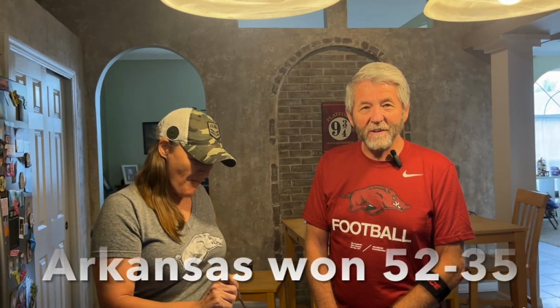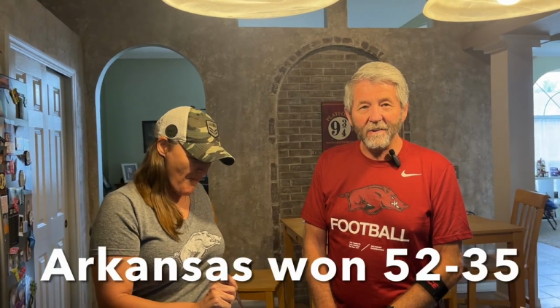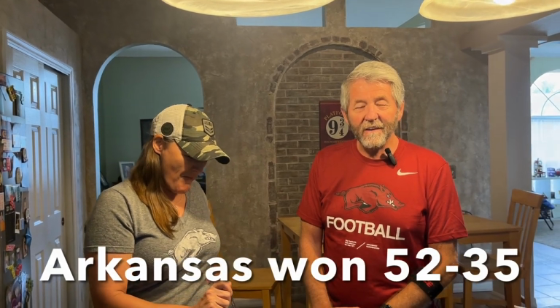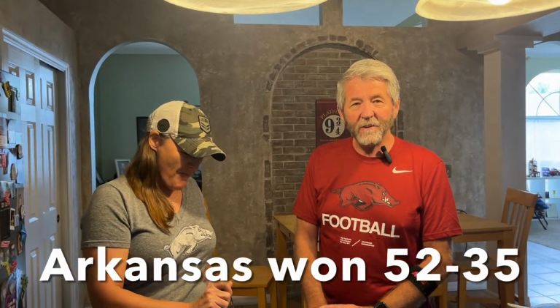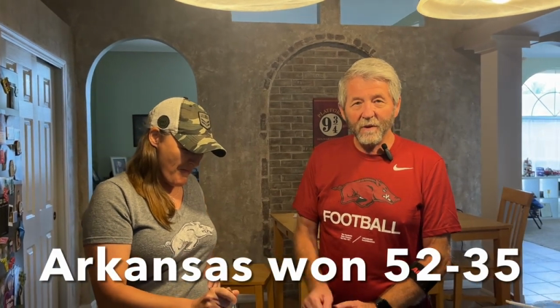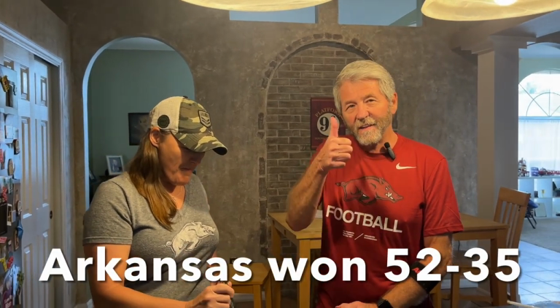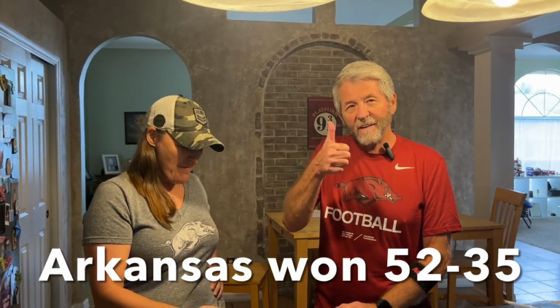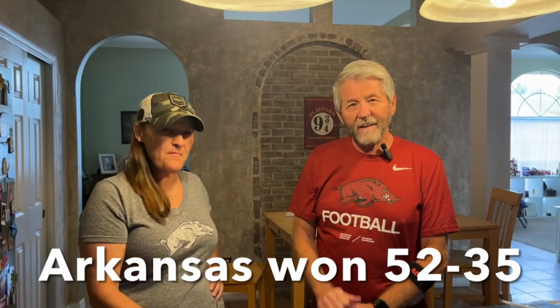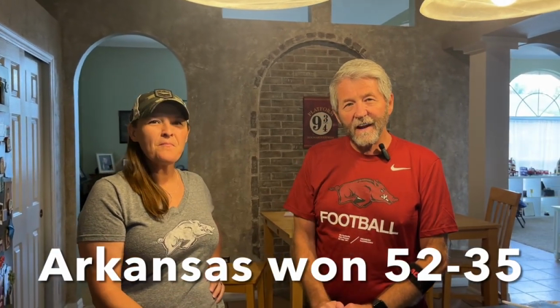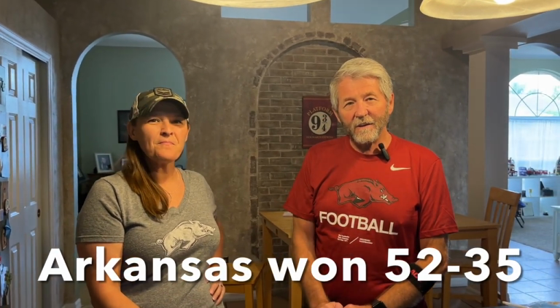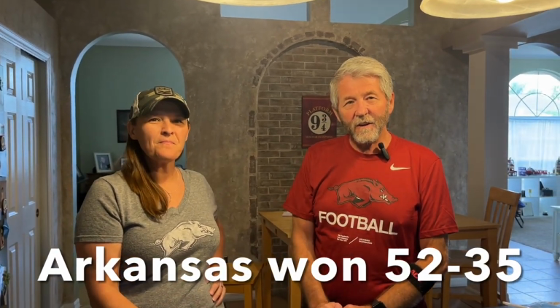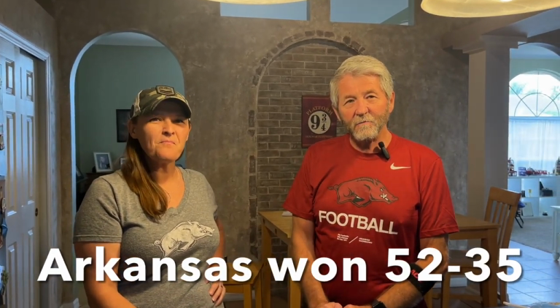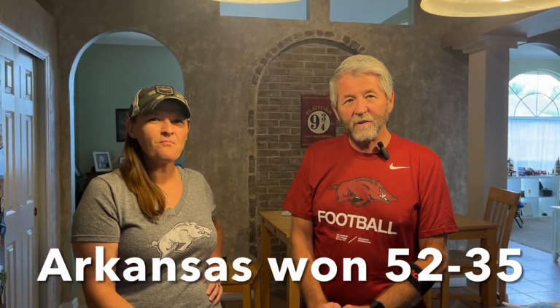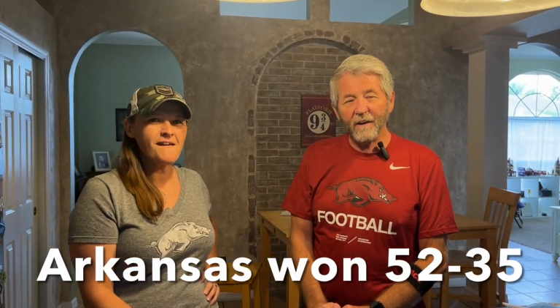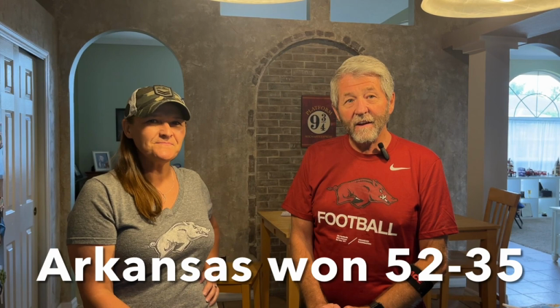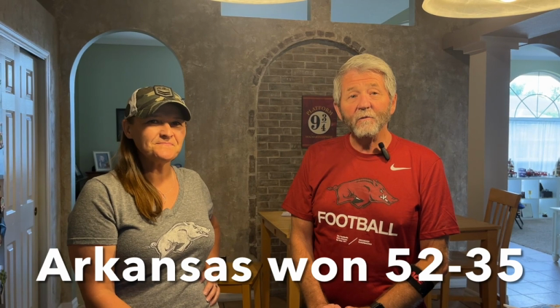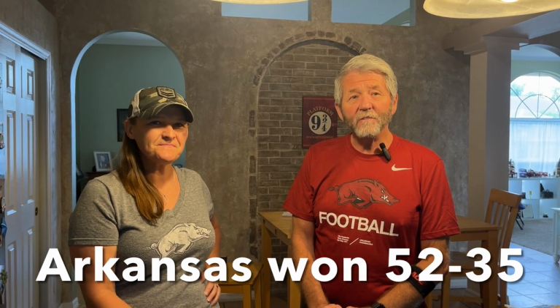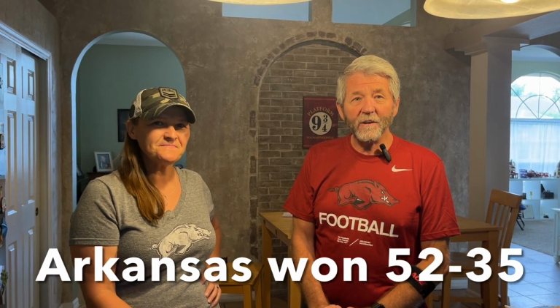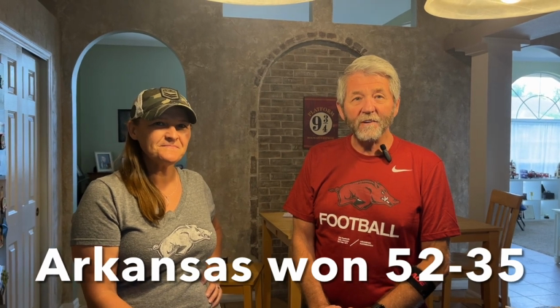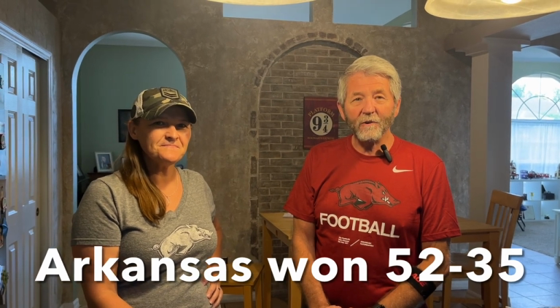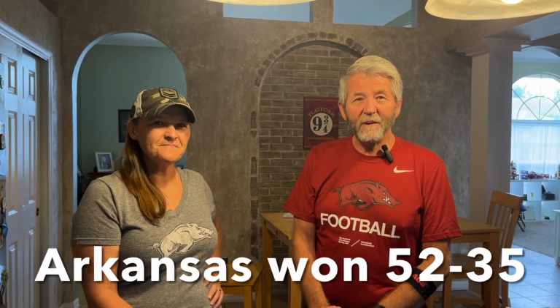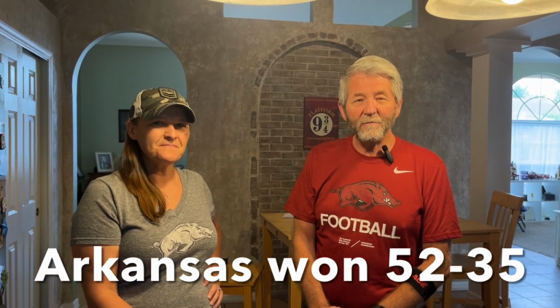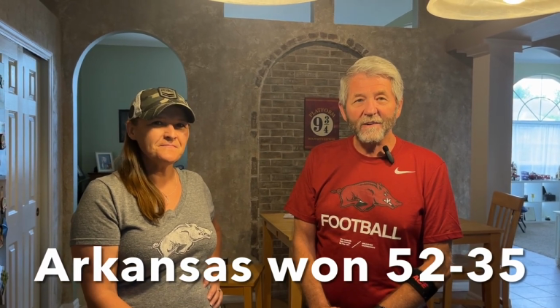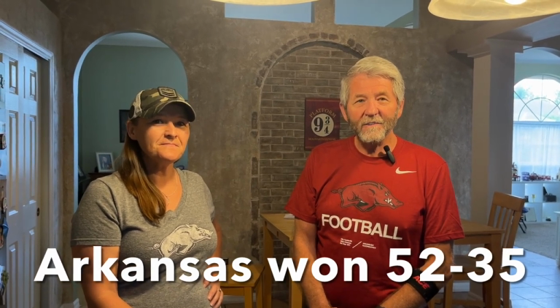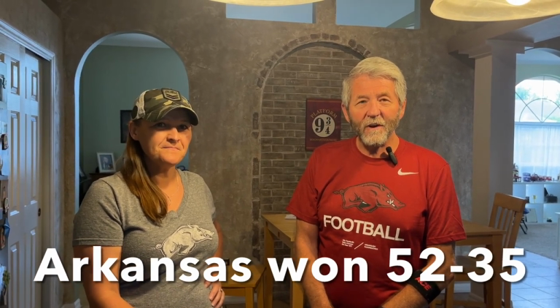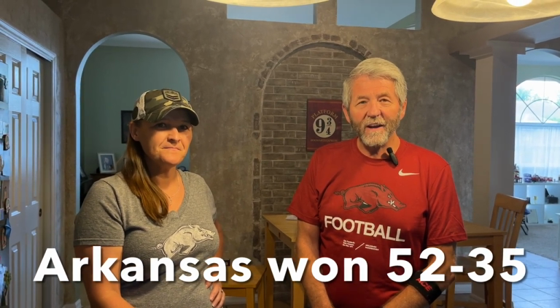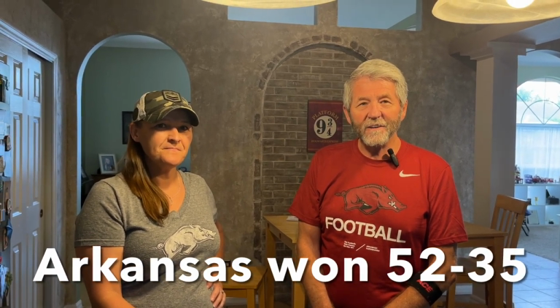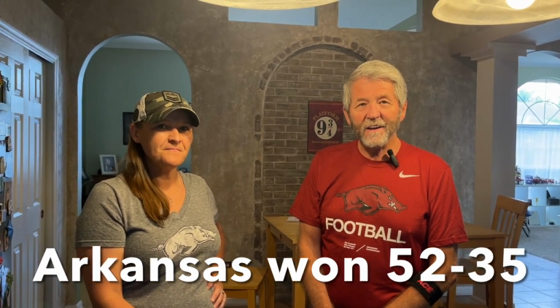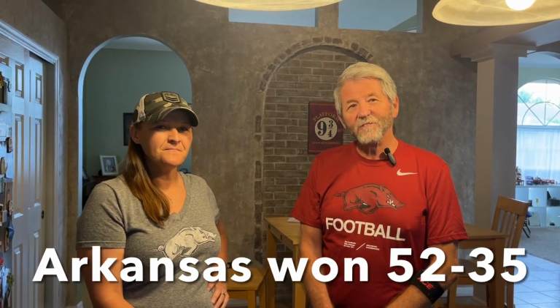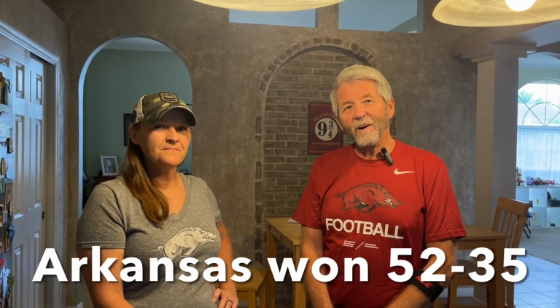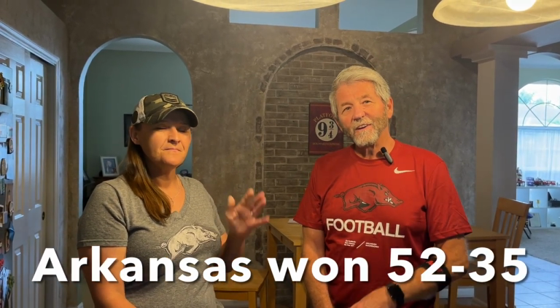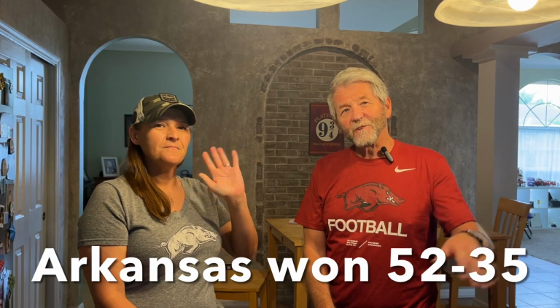So everybody, I hope y'all enjoyed this little video I put together. If you did, please hit that like button and subscribe to the channel. We're fixing to watch Arkansas Razorback football, so everybody have a good day and we'll see y'all on the next one.